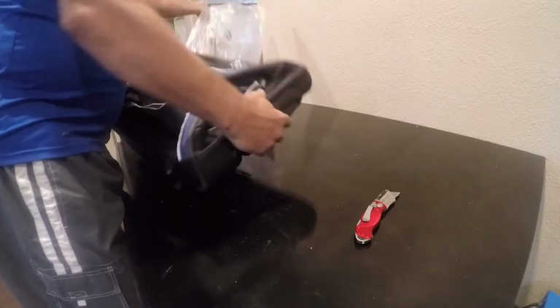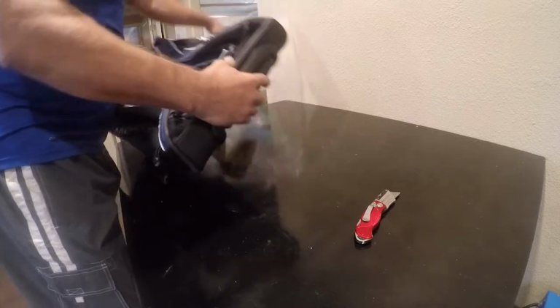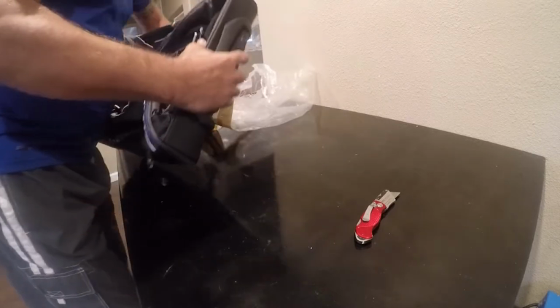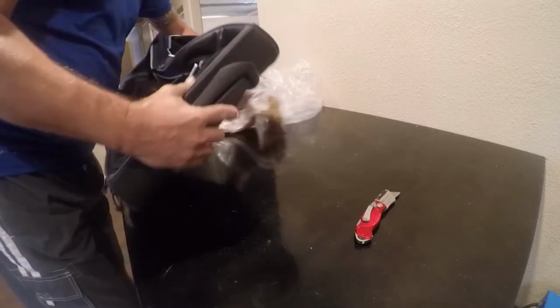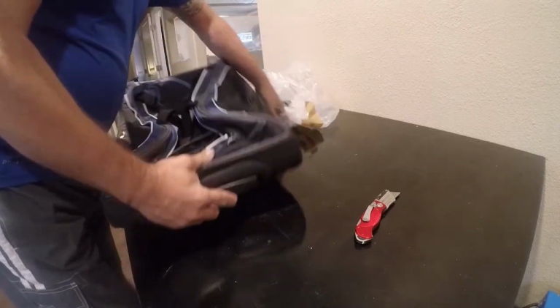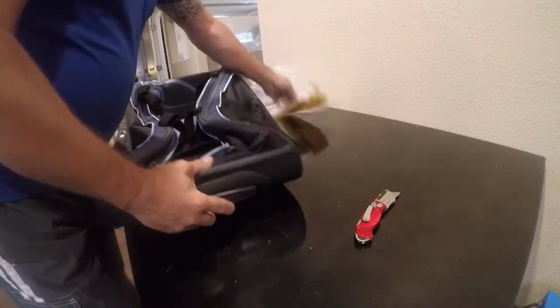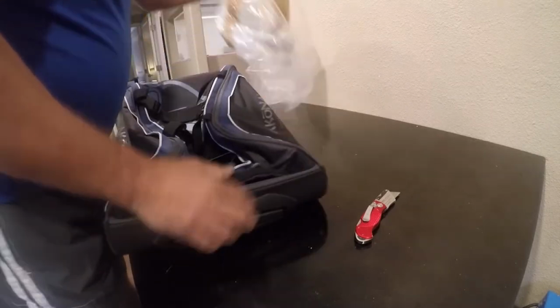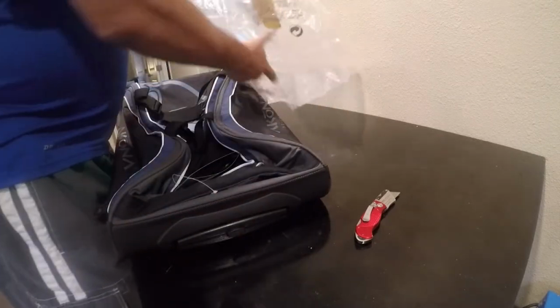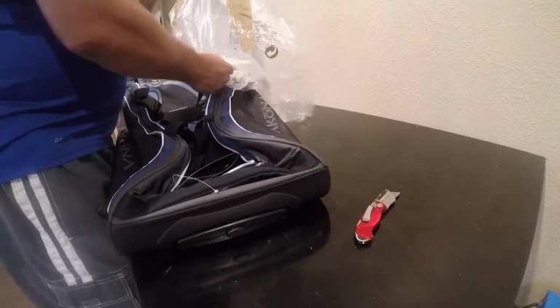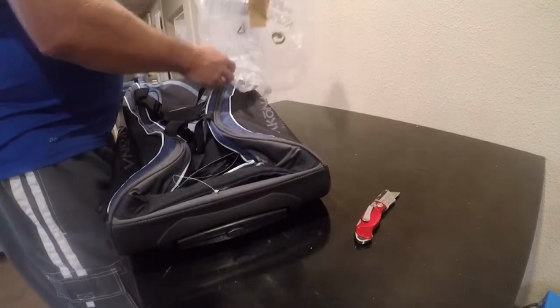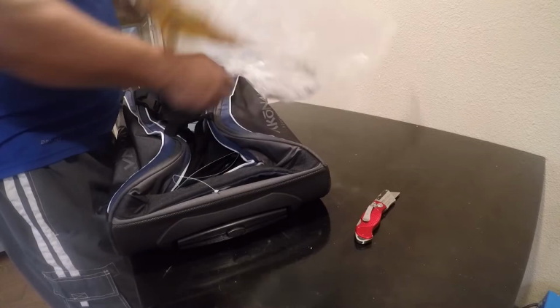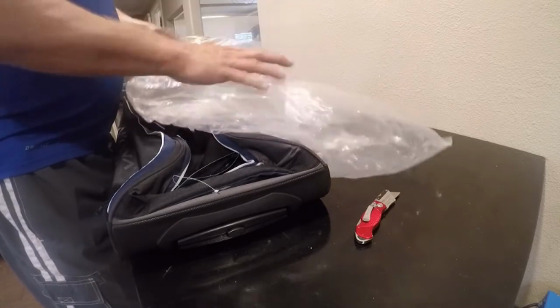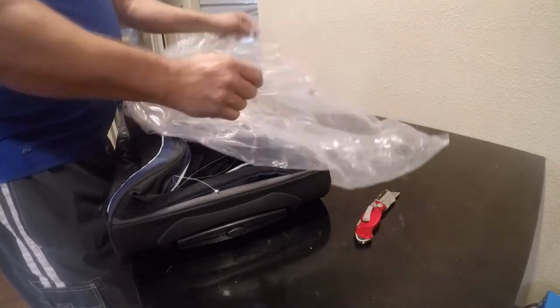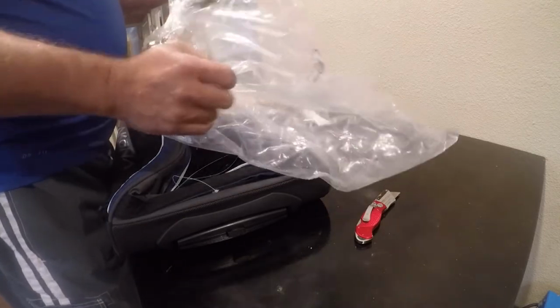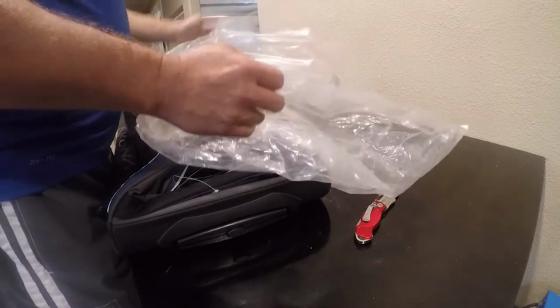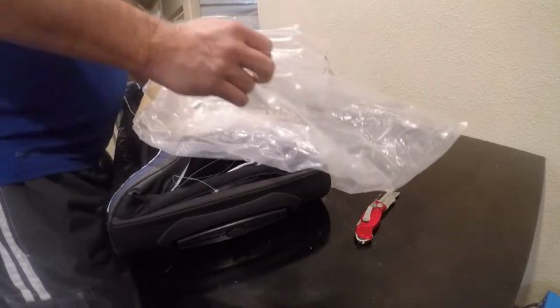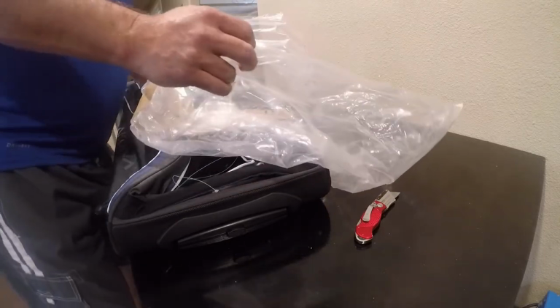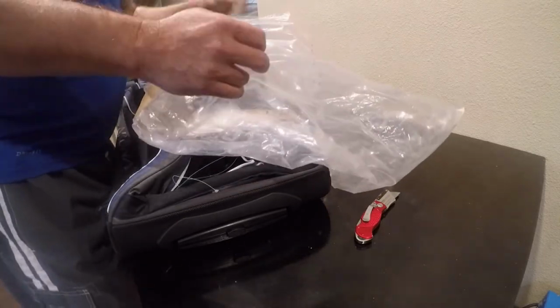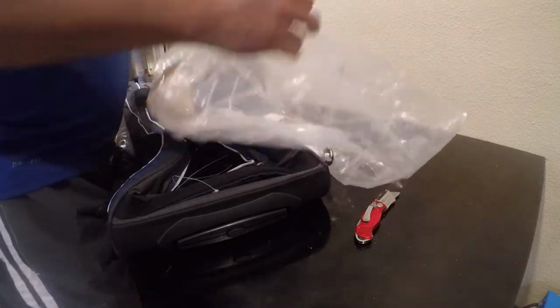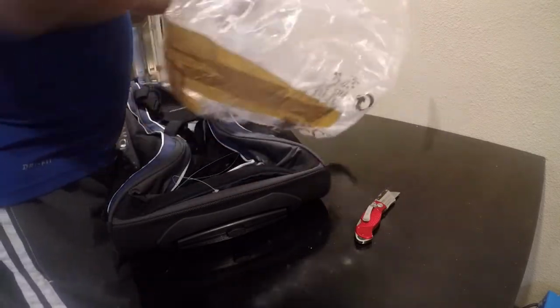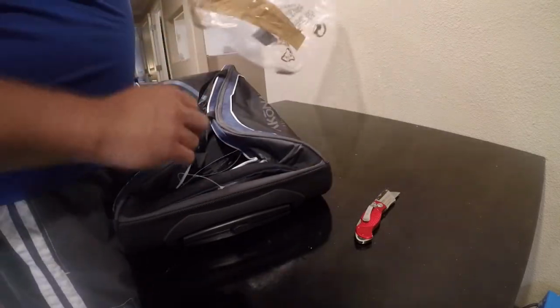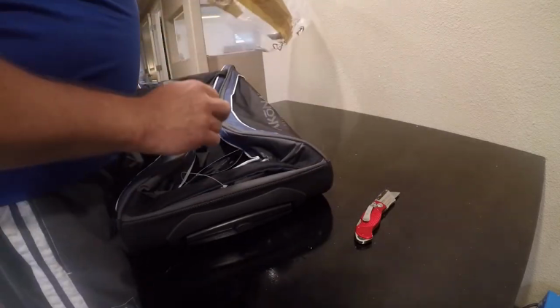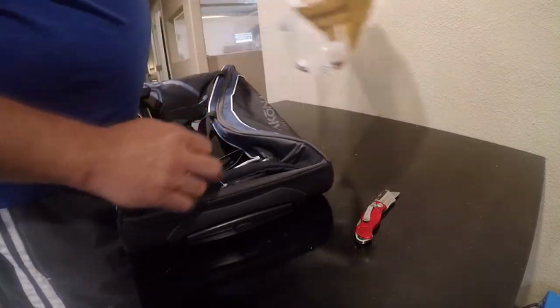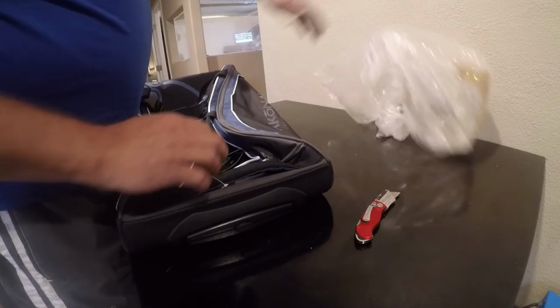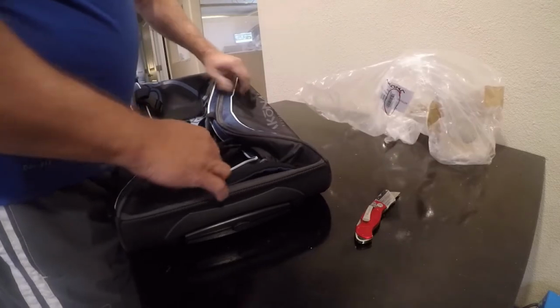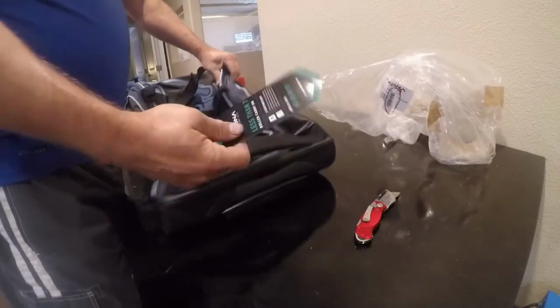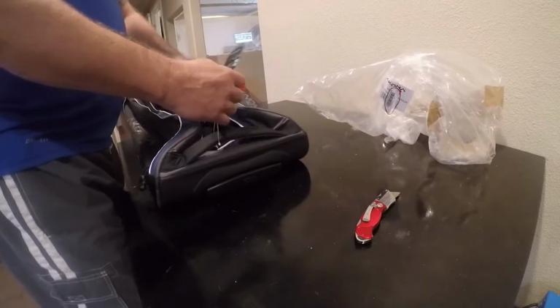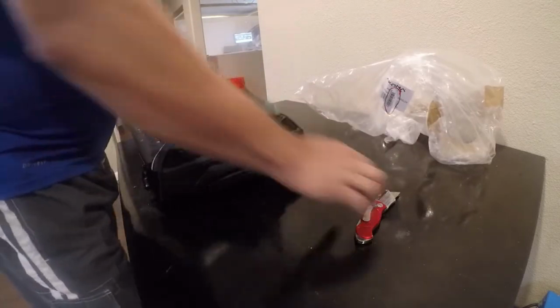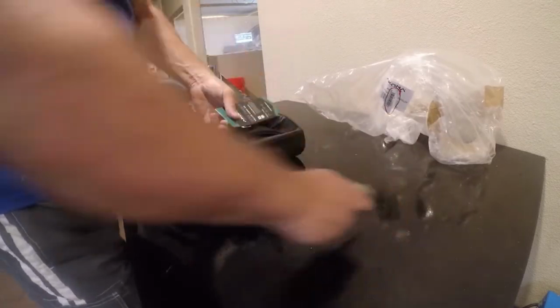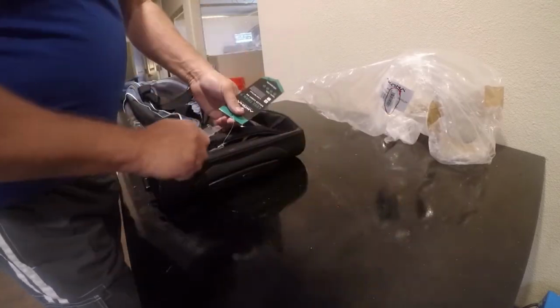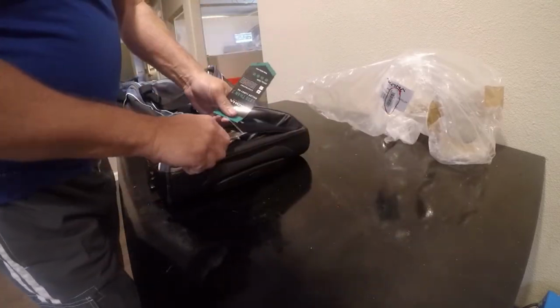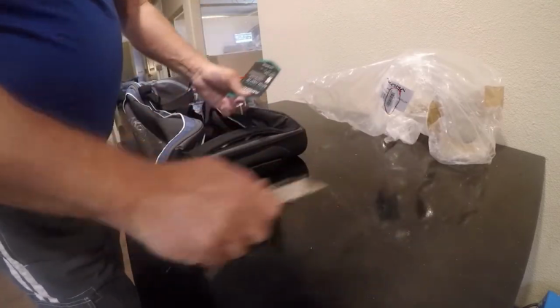It had pretty good reviews. I'm a little worried about the packaging — it looks like it's been somewhere once. Maybe that's just Amazon. So we're going to go ahead and remove this.